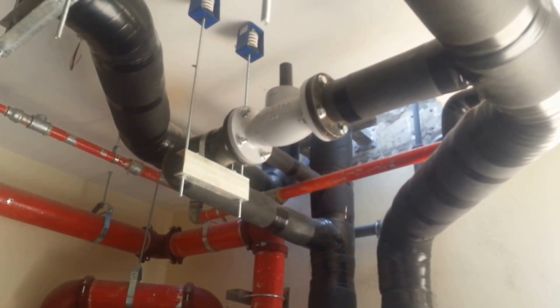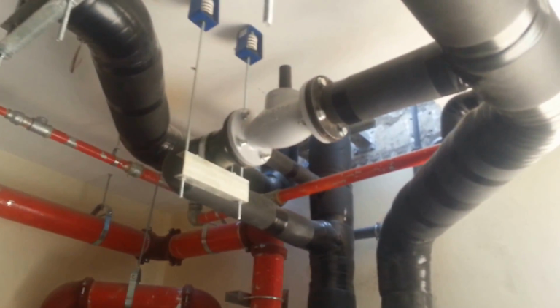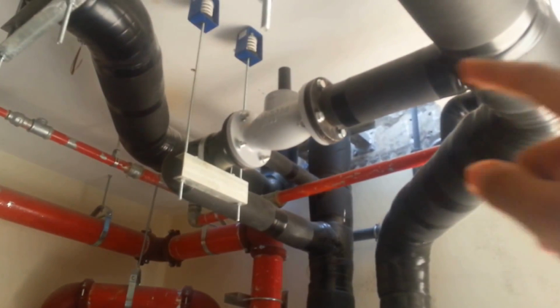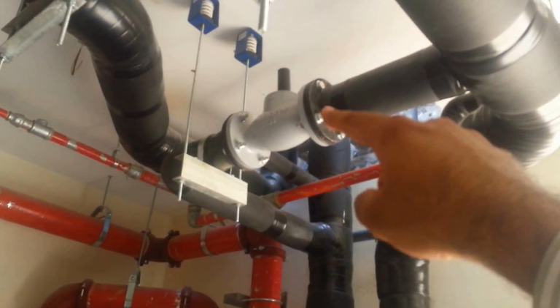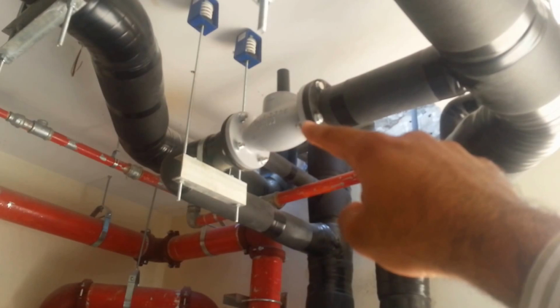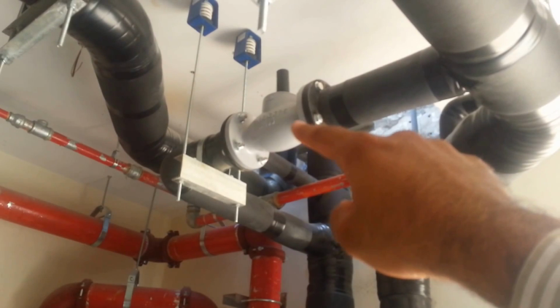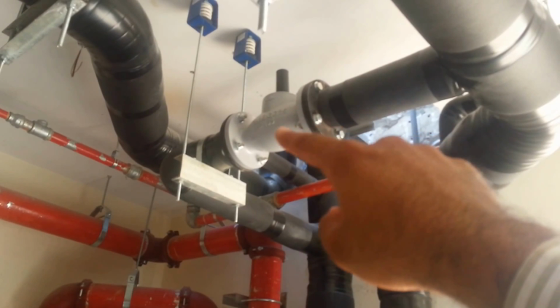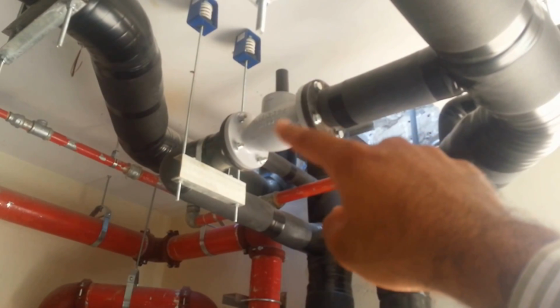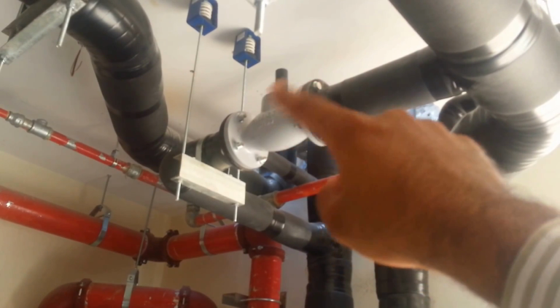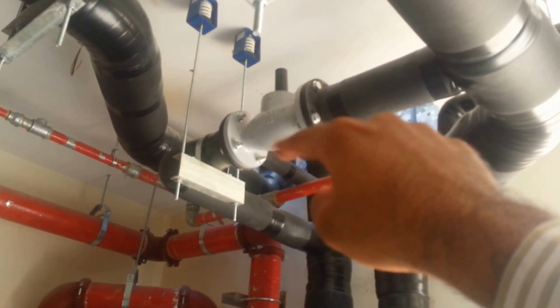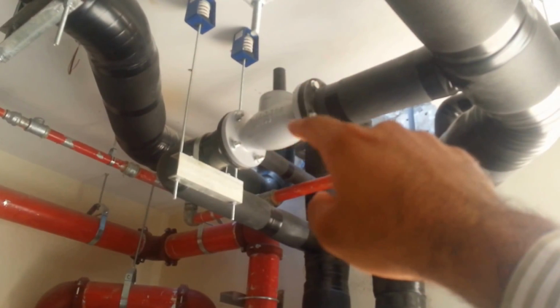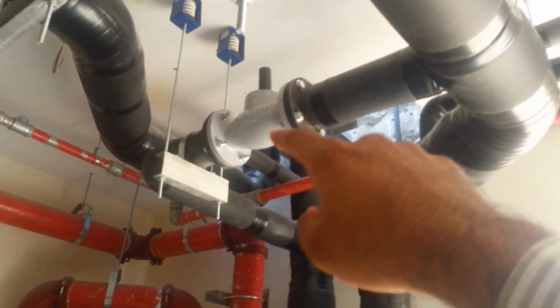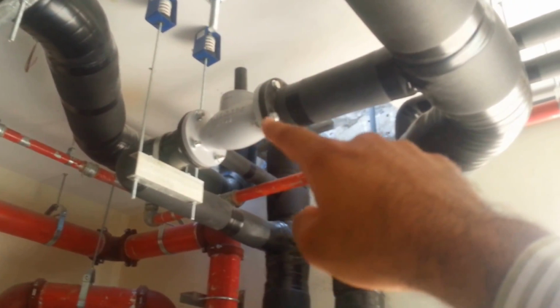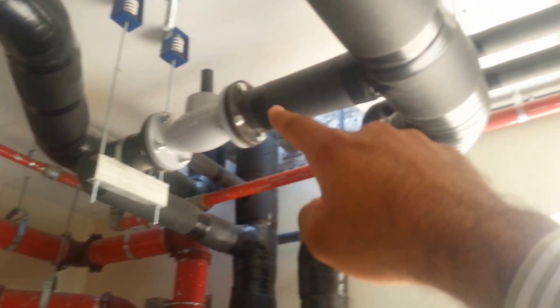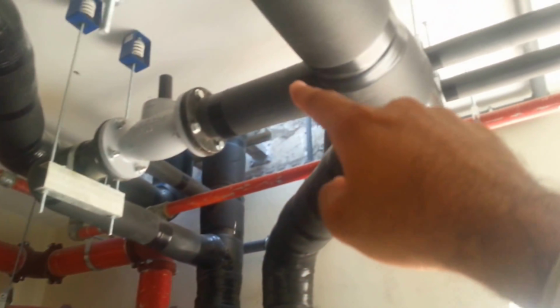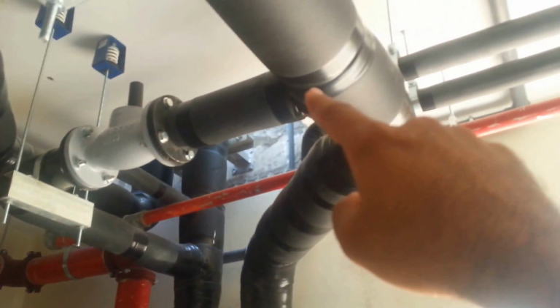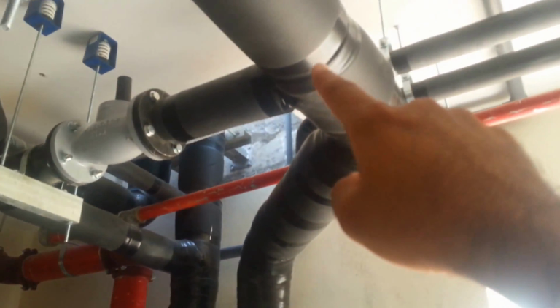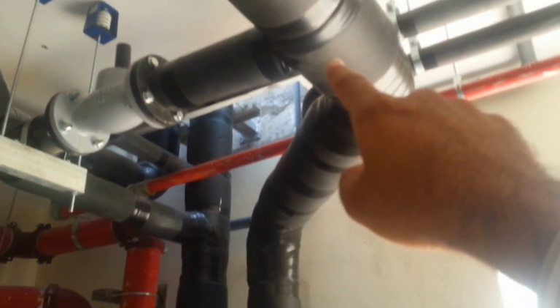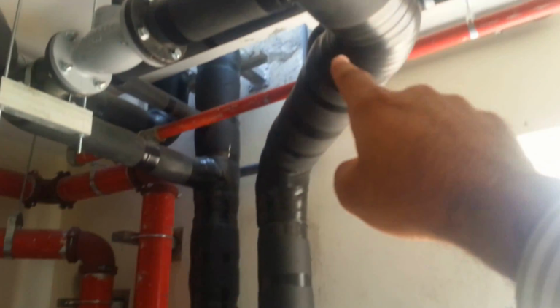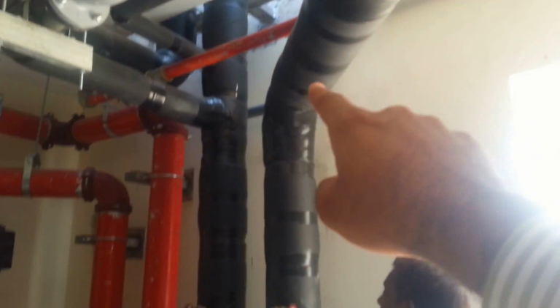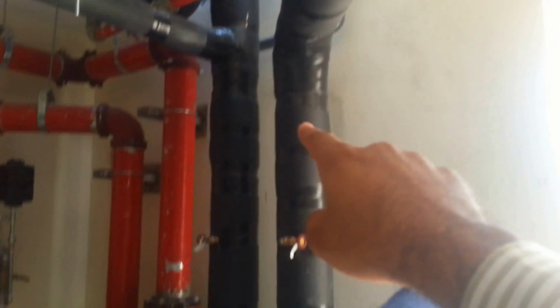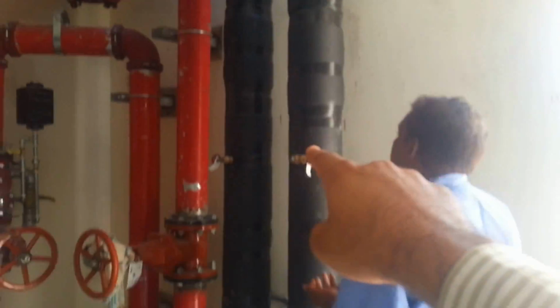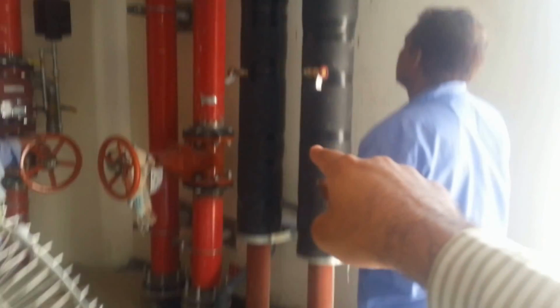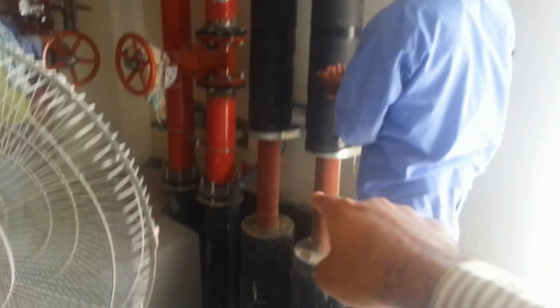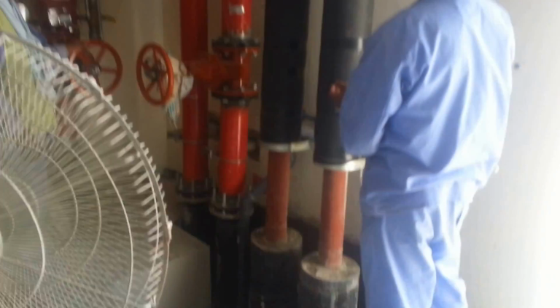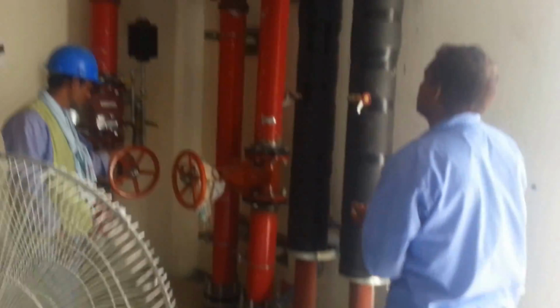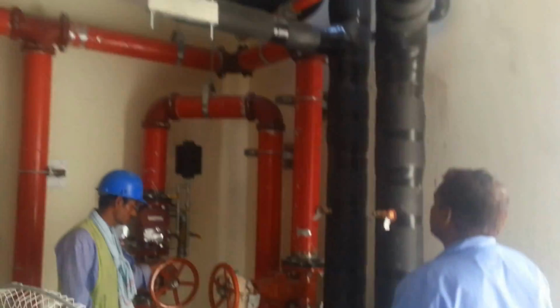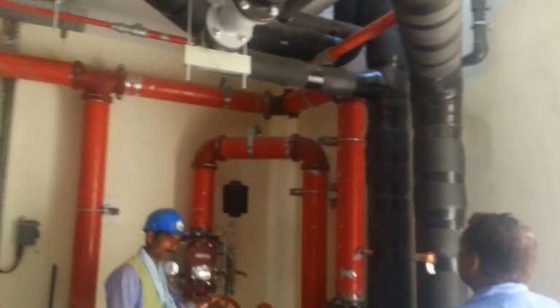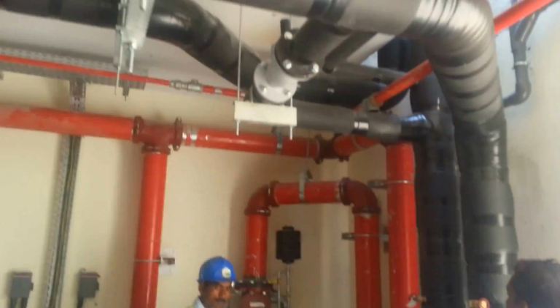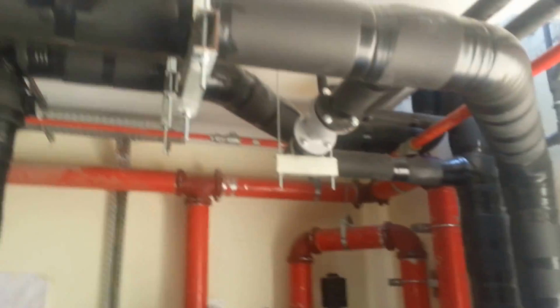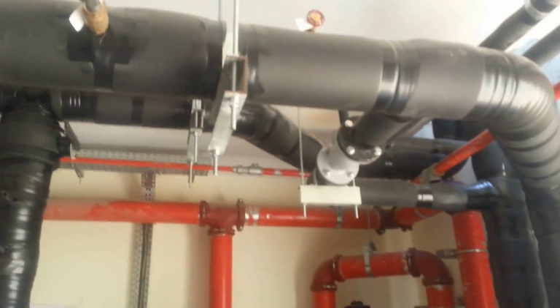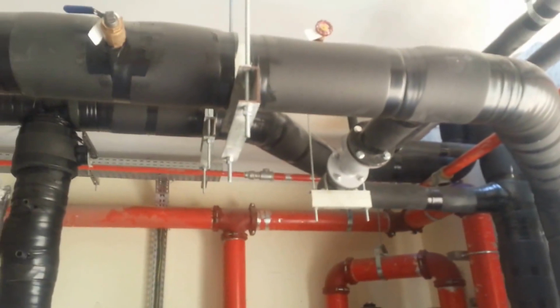There is a bypass line with a motorized butterfly valve connected to the BMS. This is the bypass line, fitted with a motorized DRV.